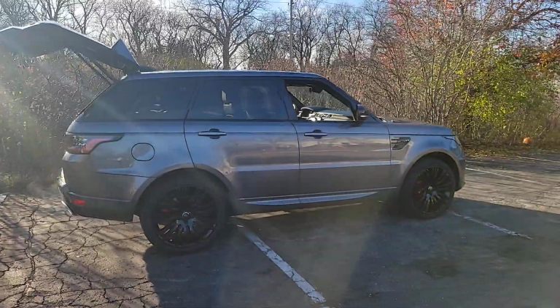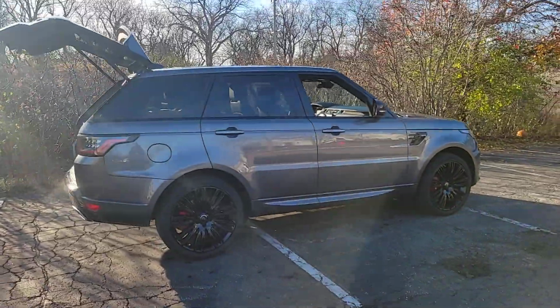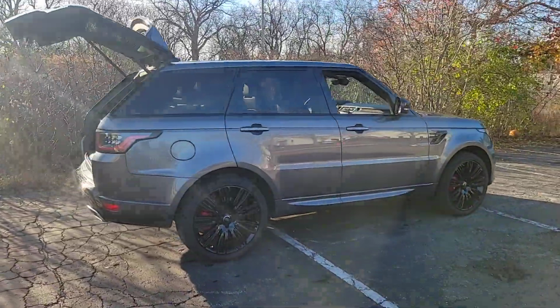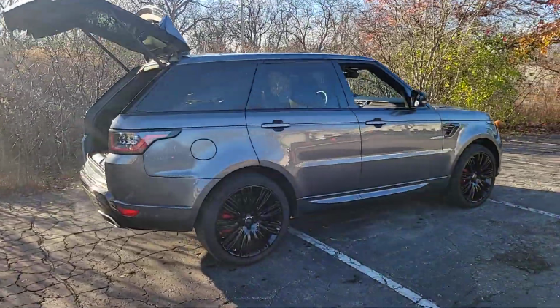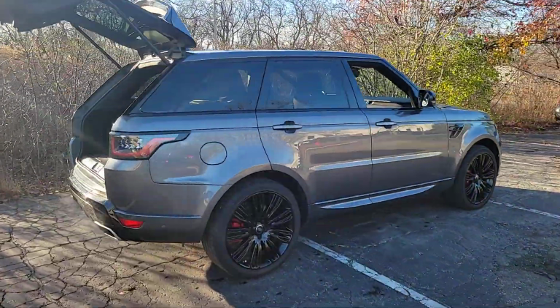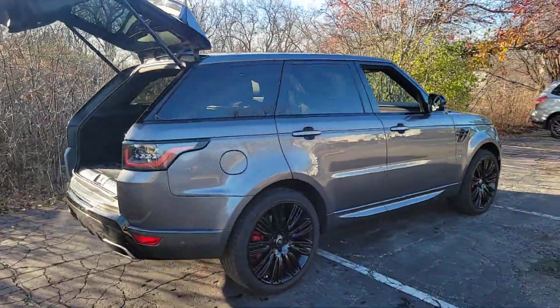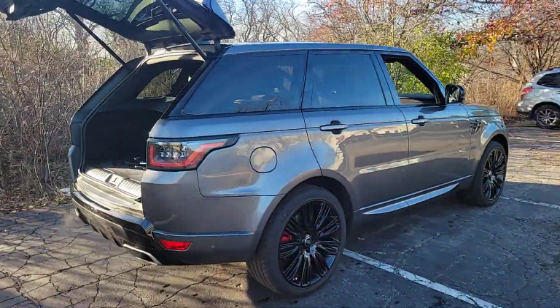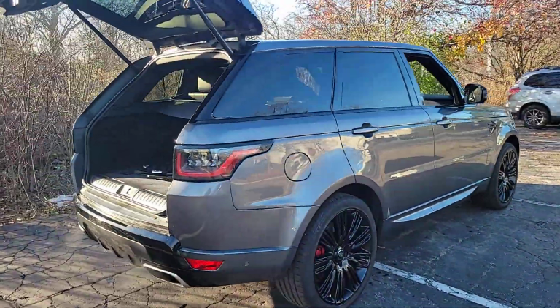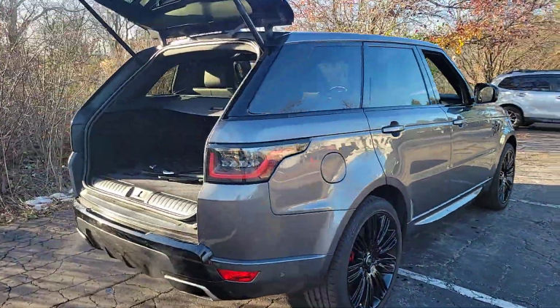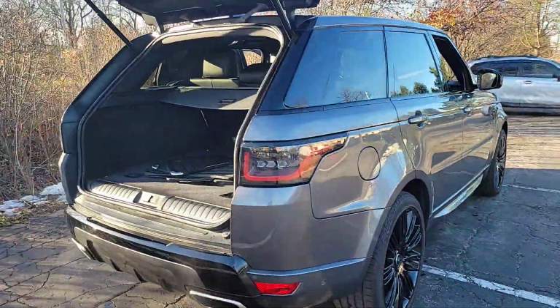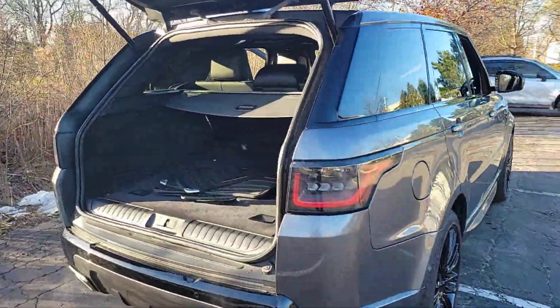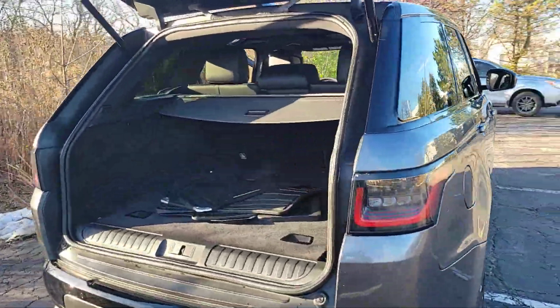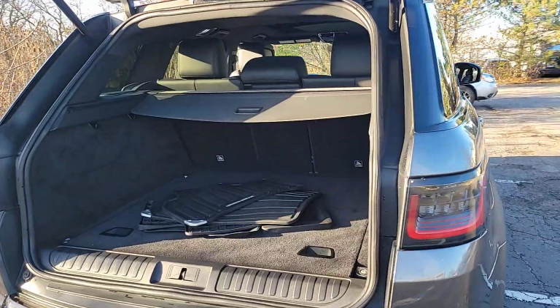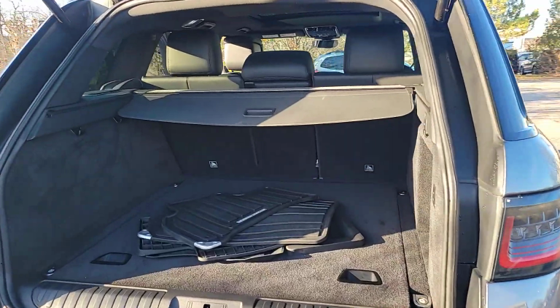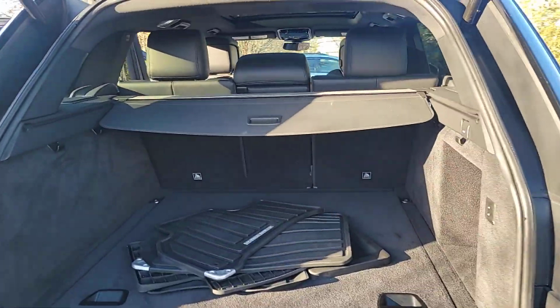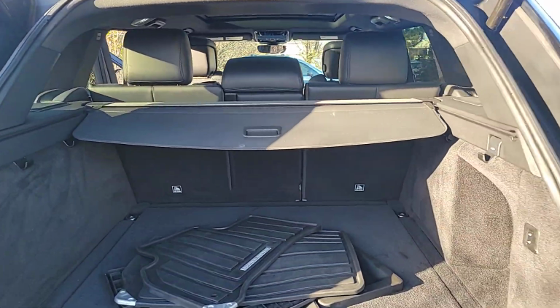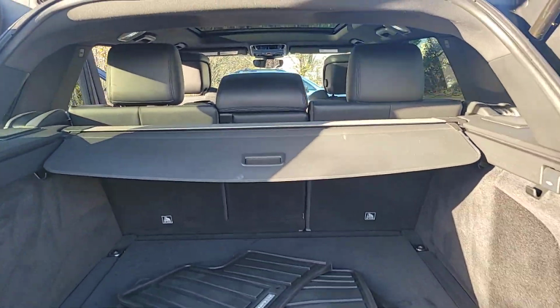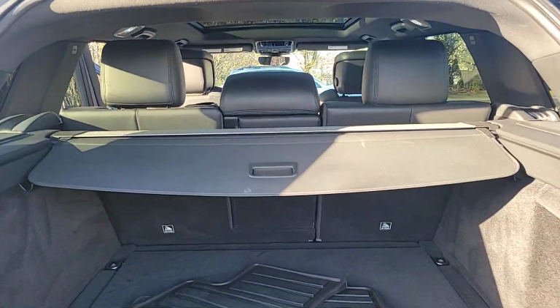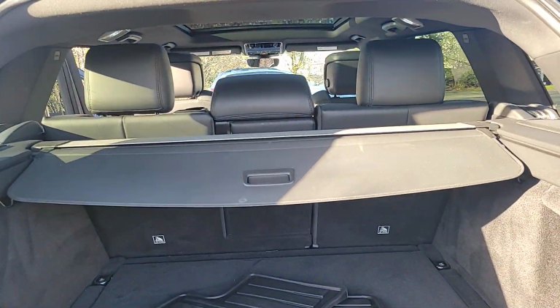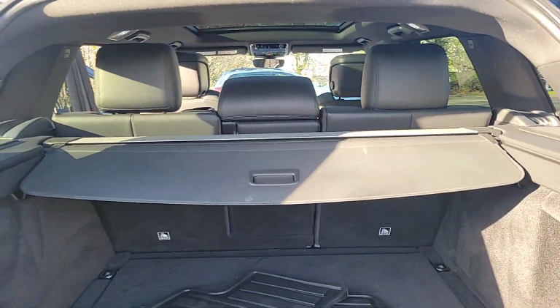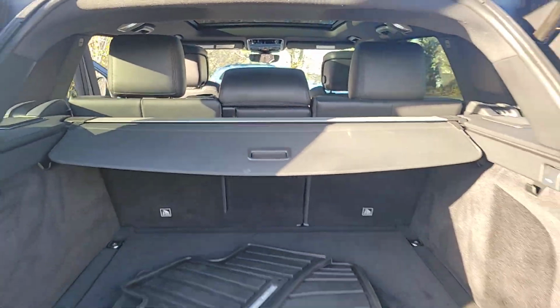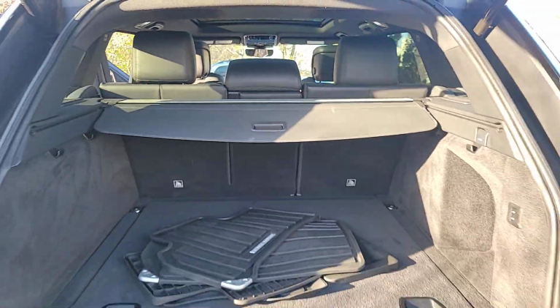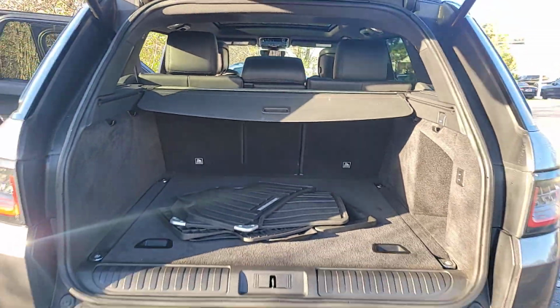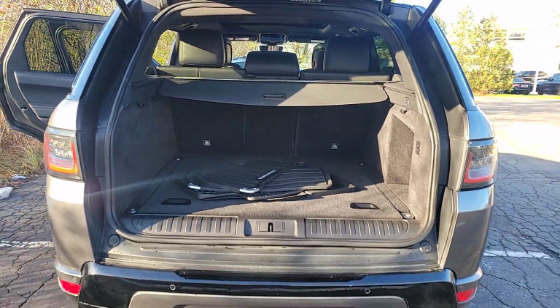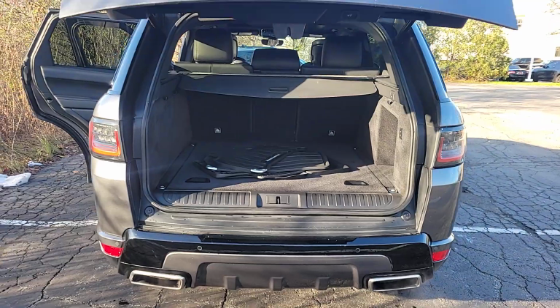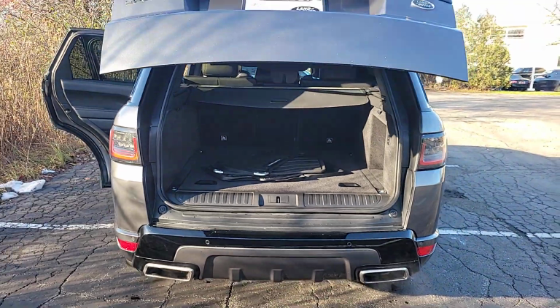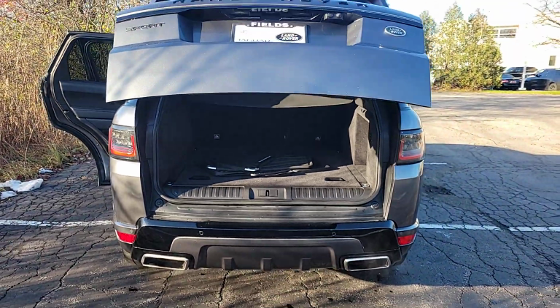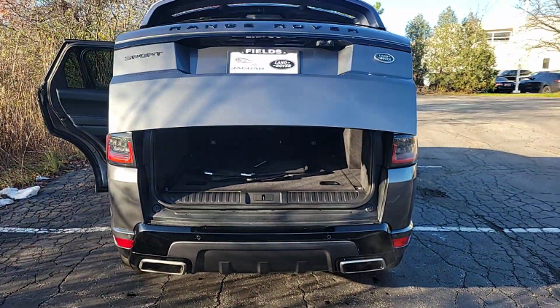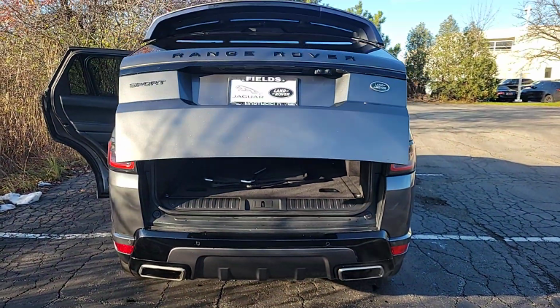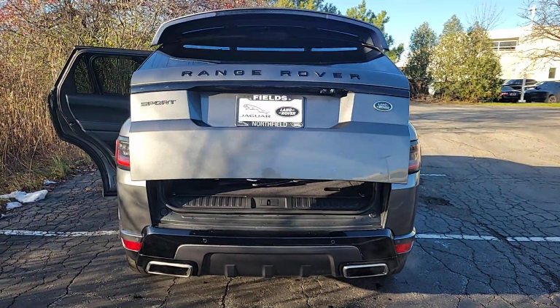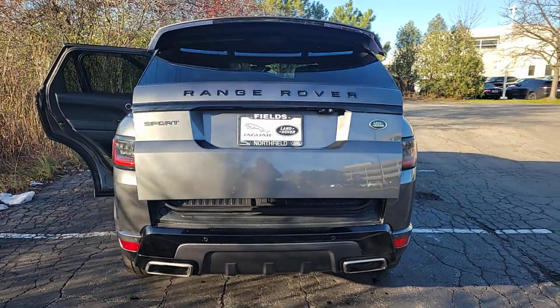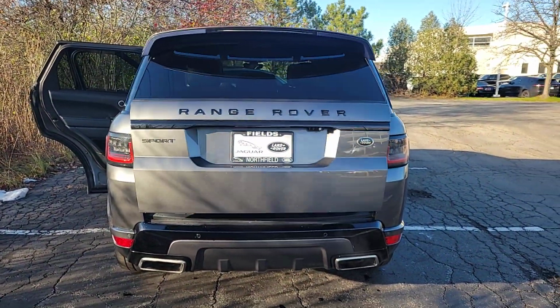Enjoy a view of this exceptionally well-built Land Rover Range Rover Sport, the mid-size luxury SUV that offers impressive off-road capability, impressive performance, and a premium passenger experience.